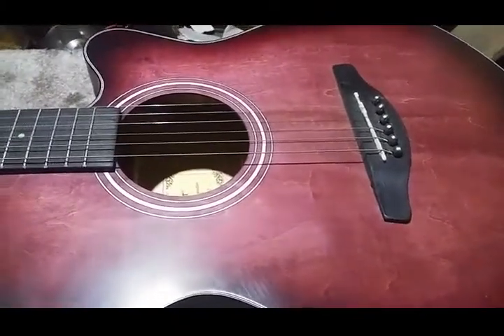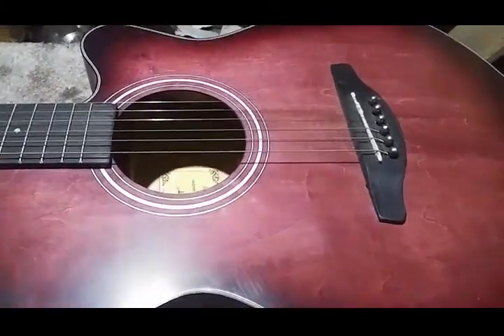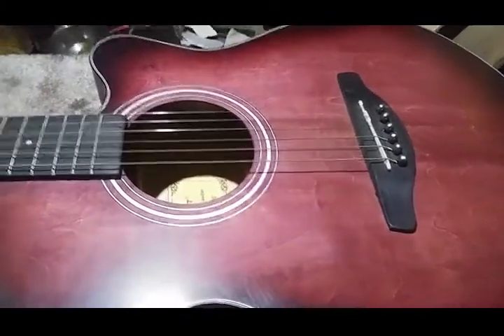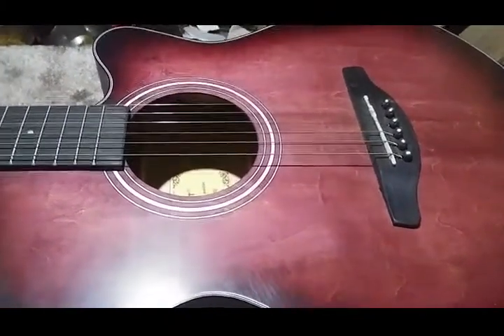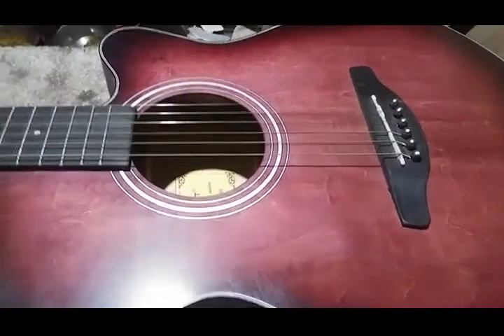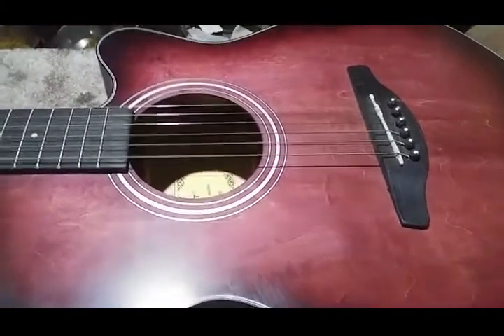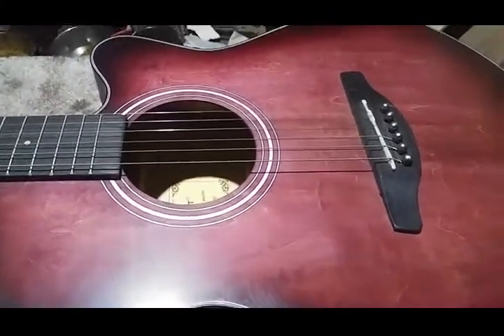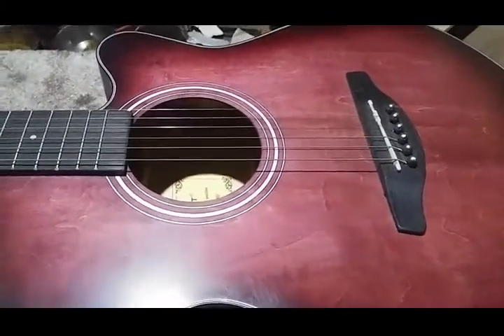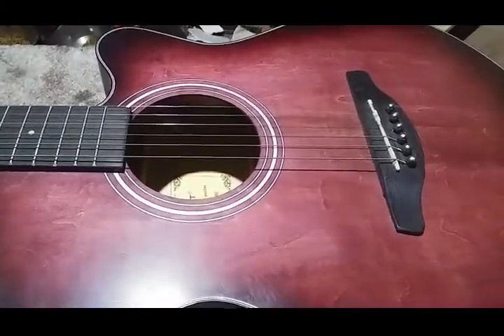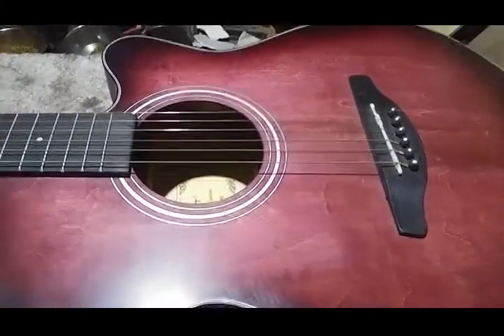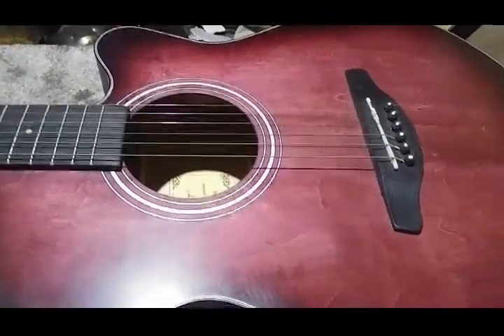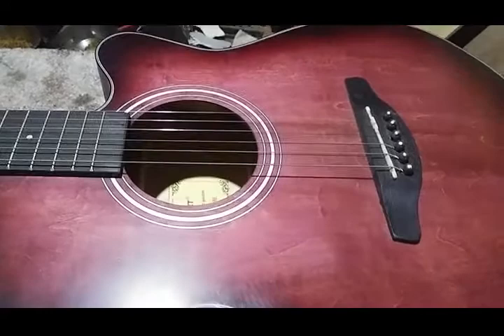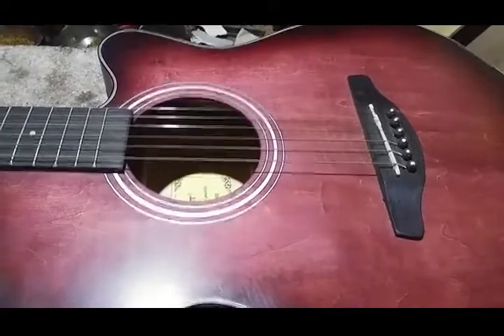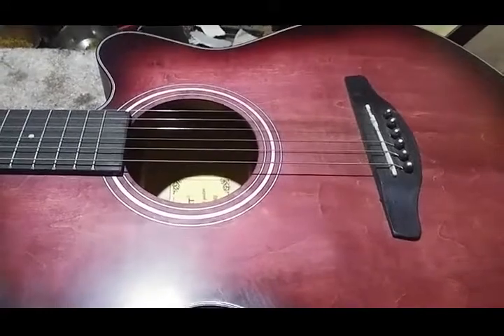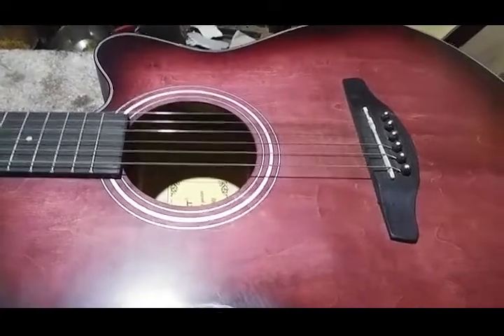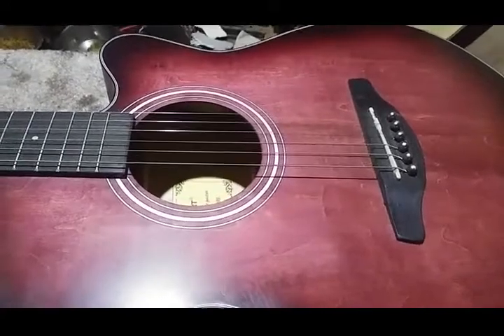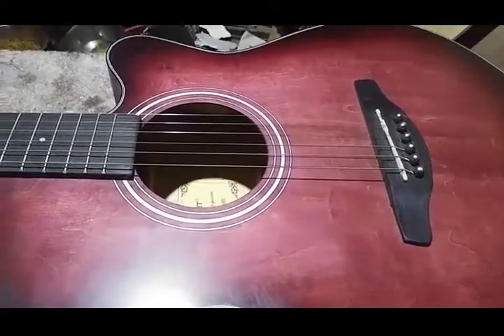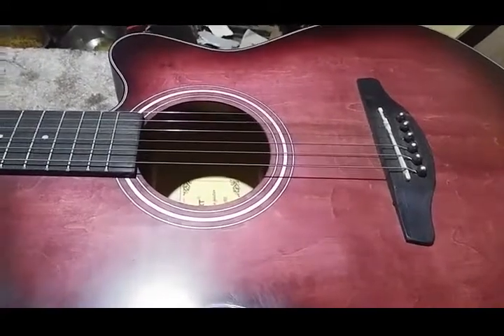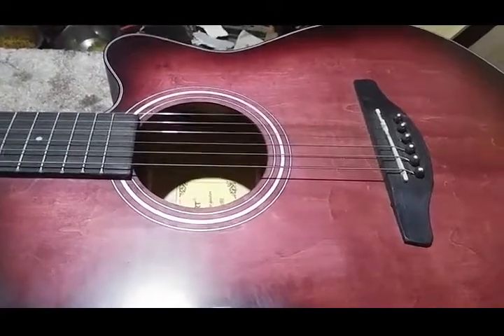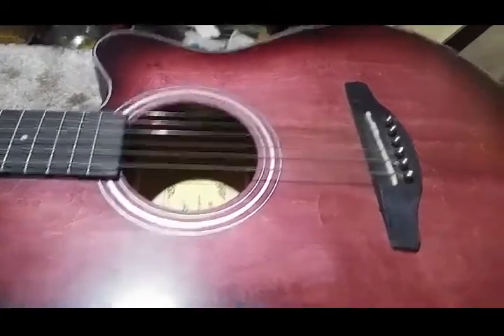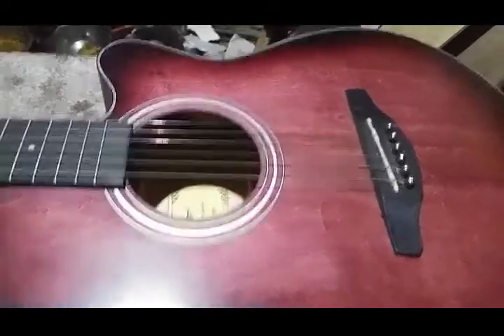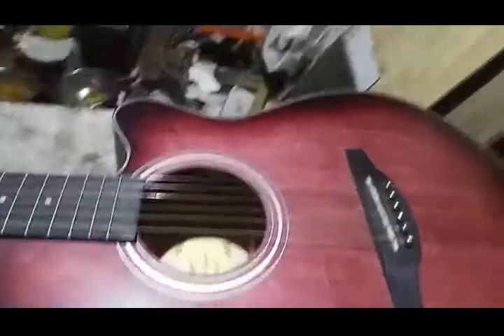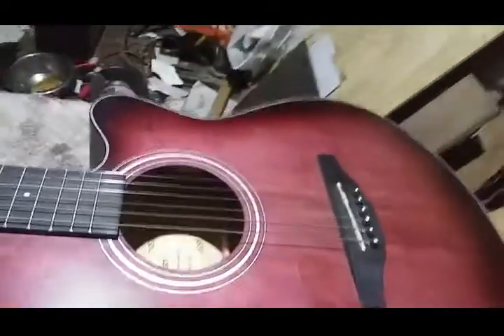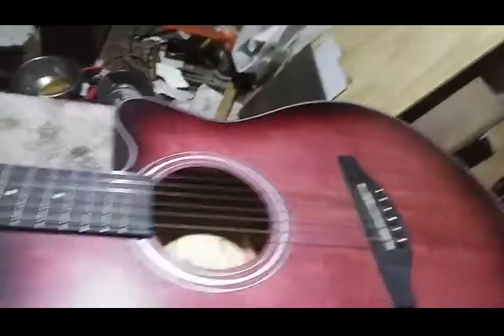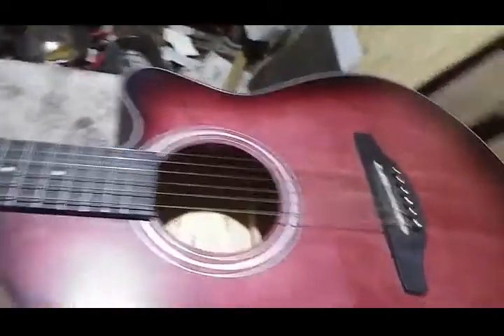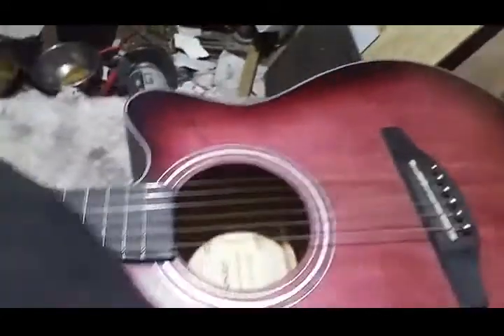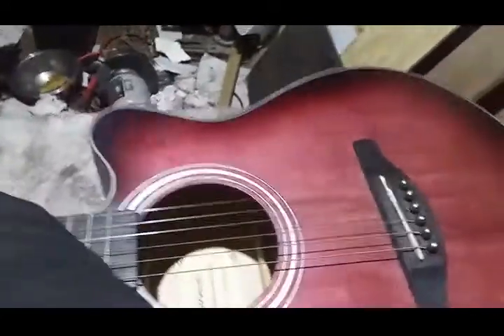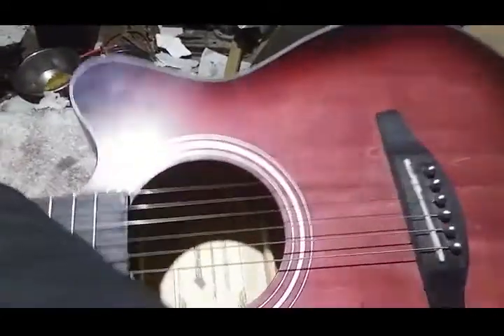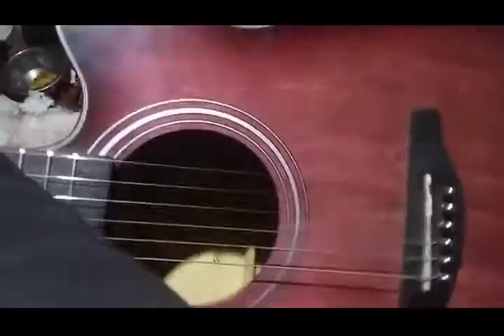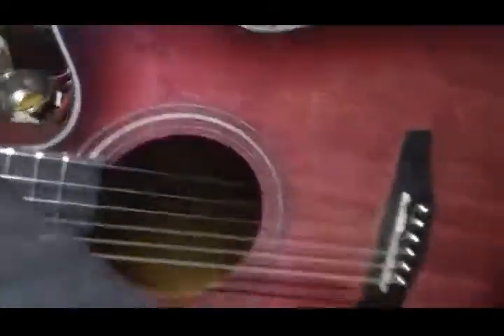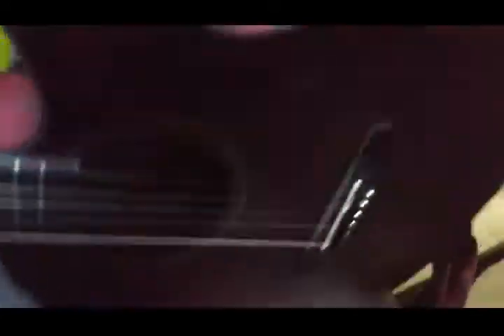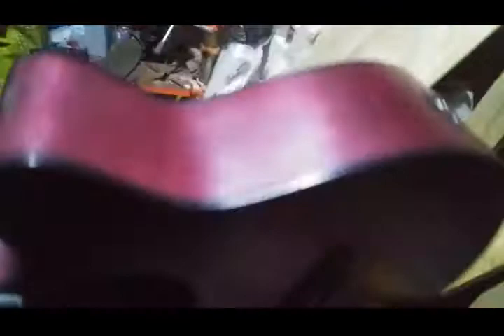The bar piezo had a 1/8-inch mini plug on the end, and it was just a footprint jack.